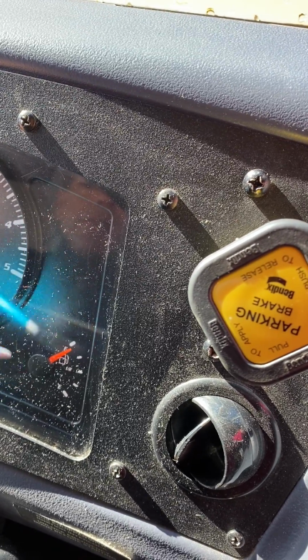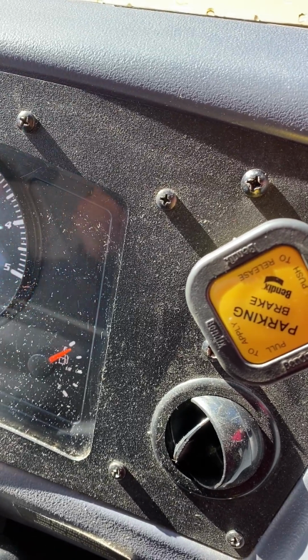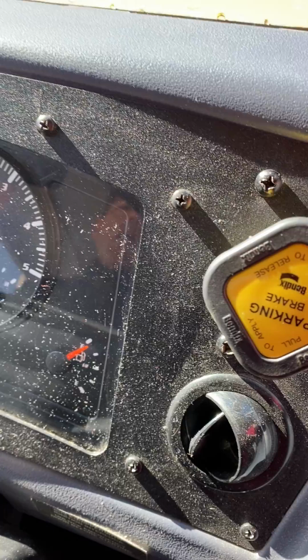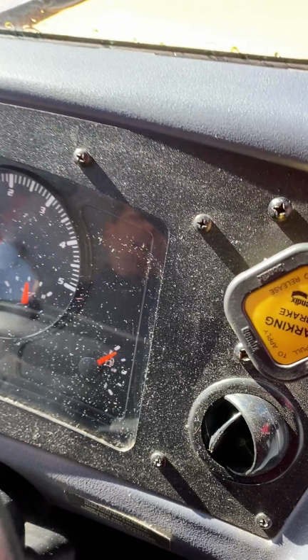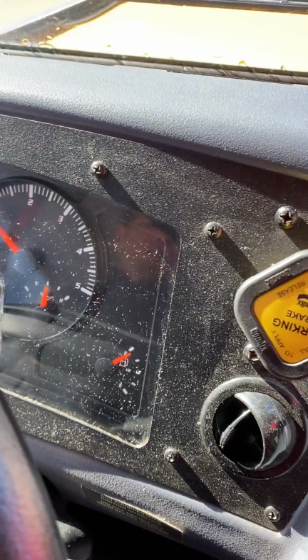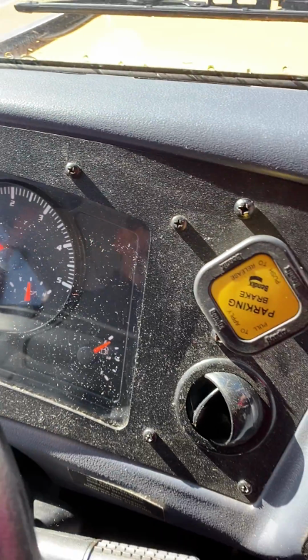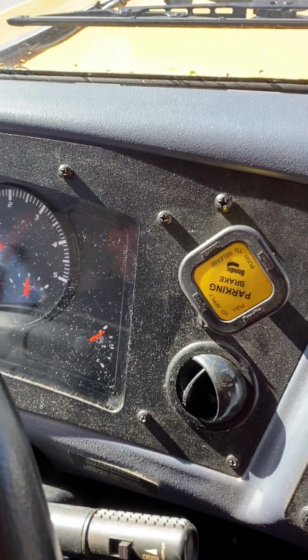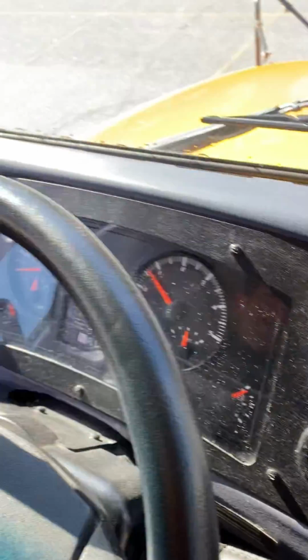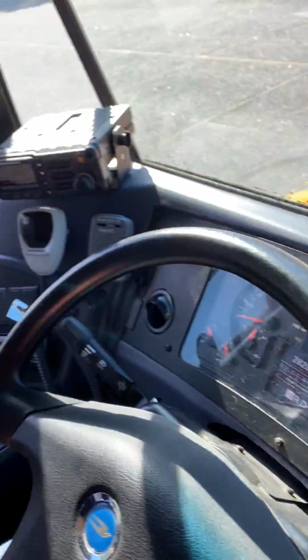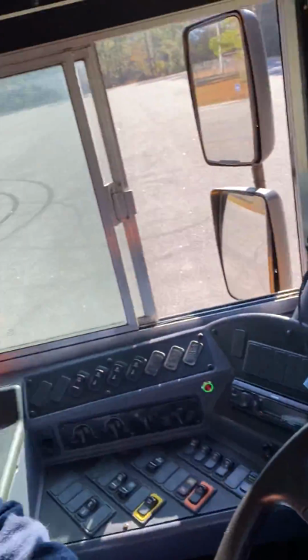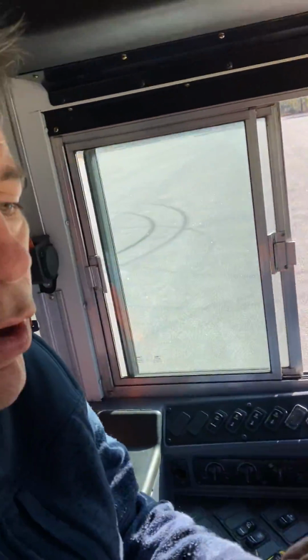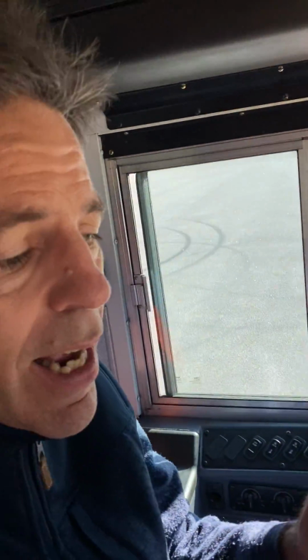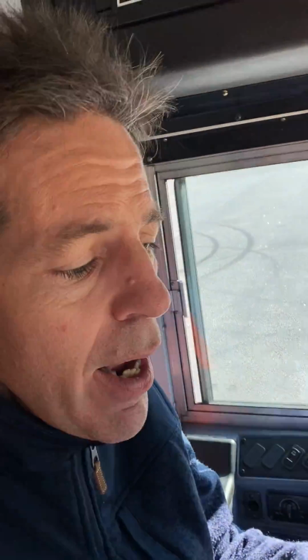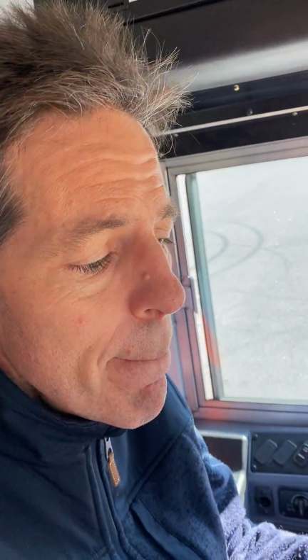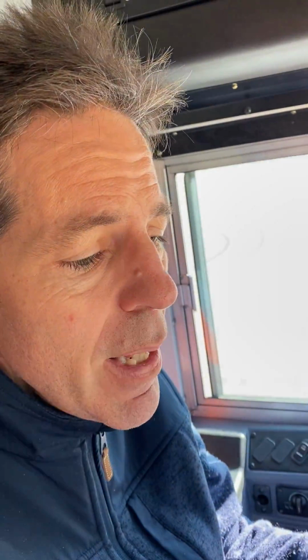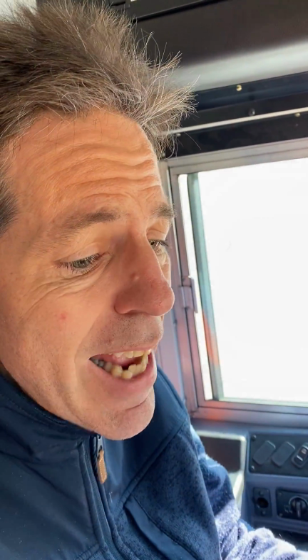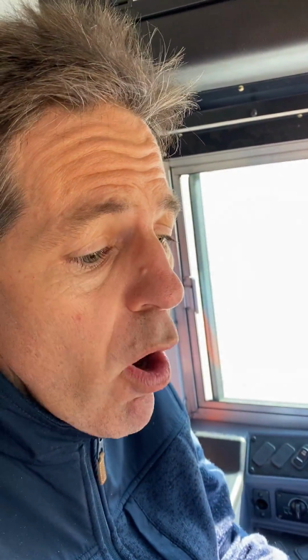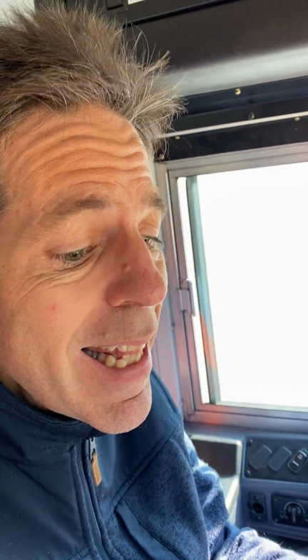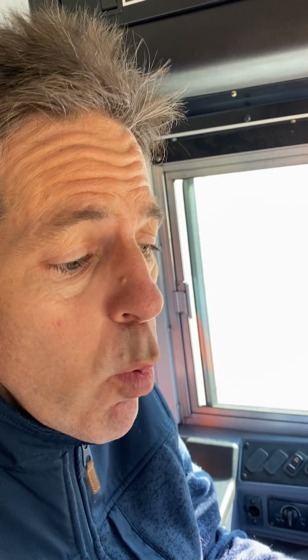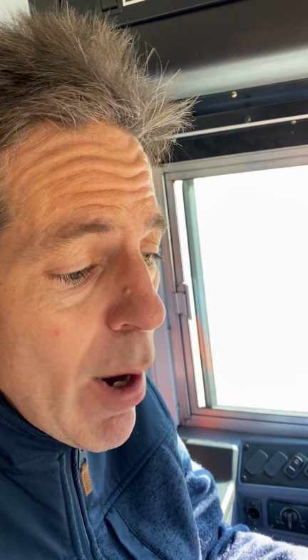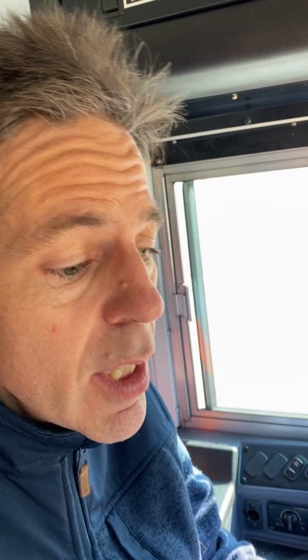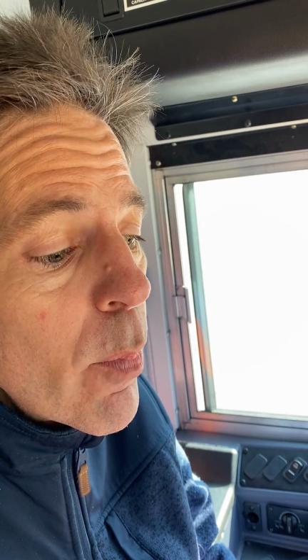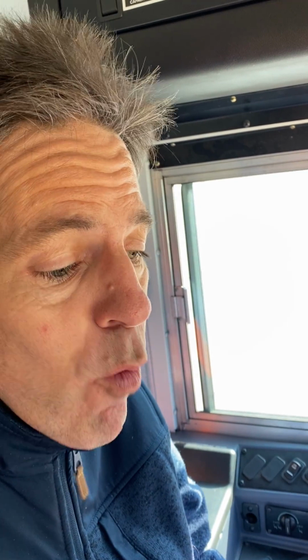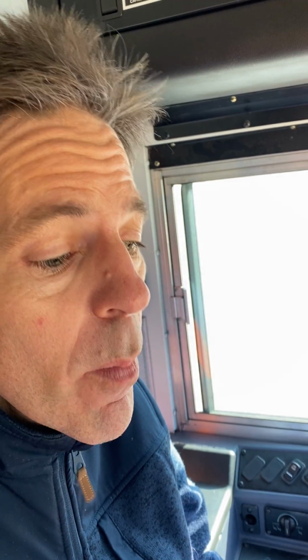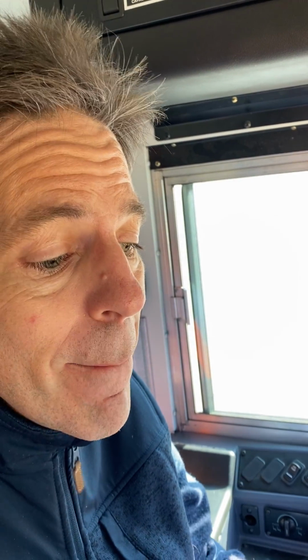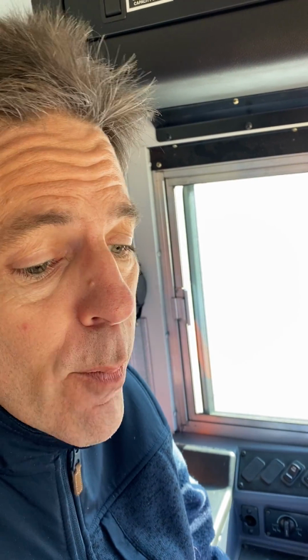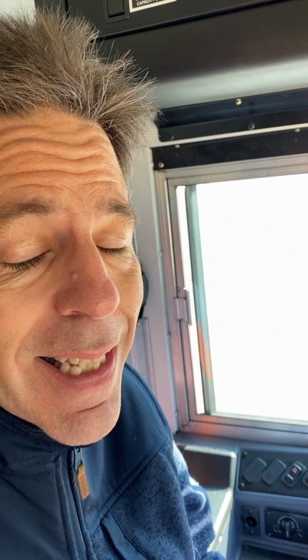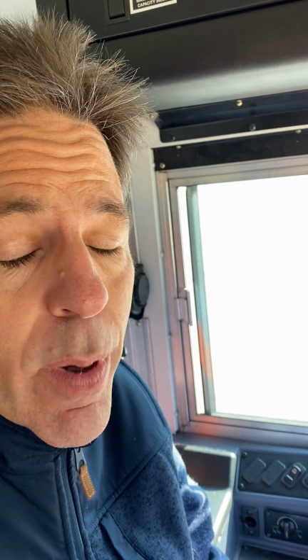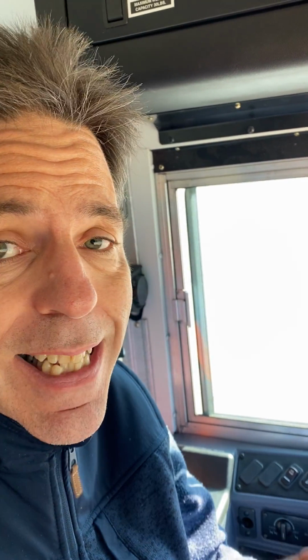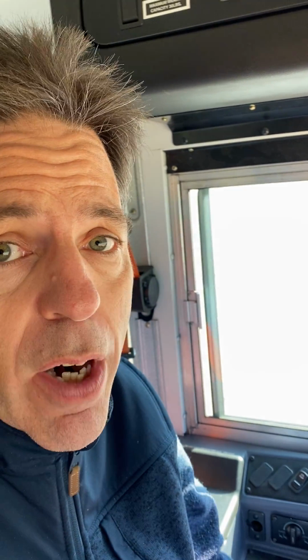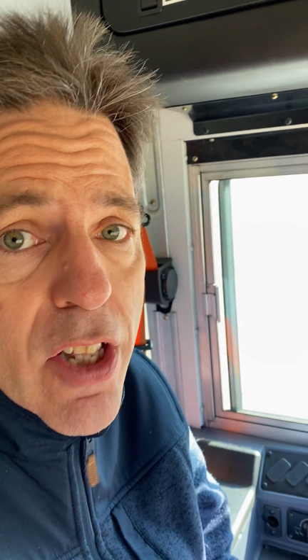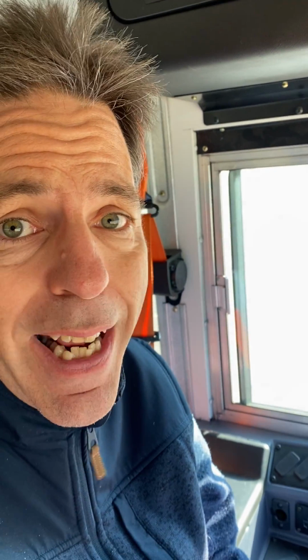That's all that needs to be said for the dashboard. At this point I will perform my air brake test, but that is part of another video.